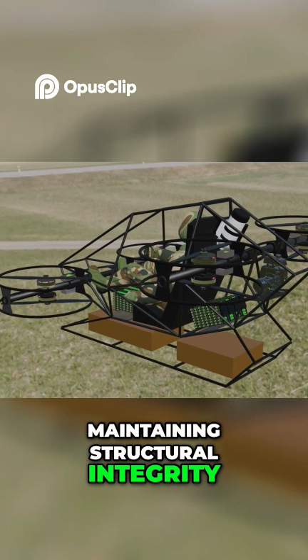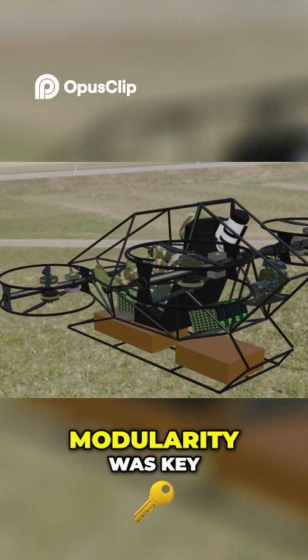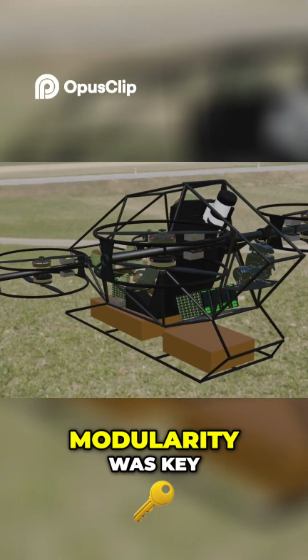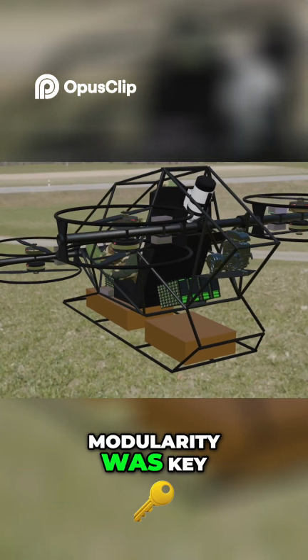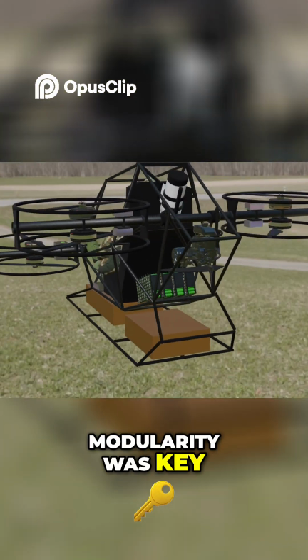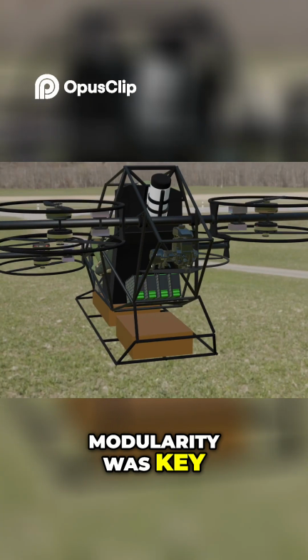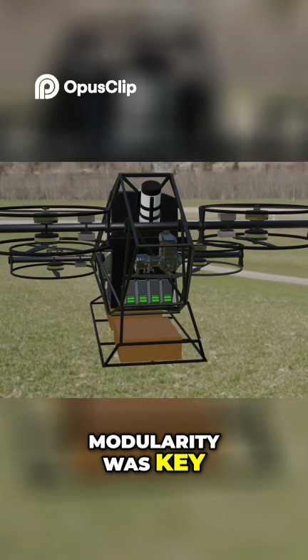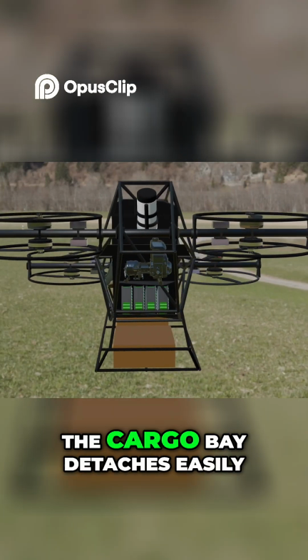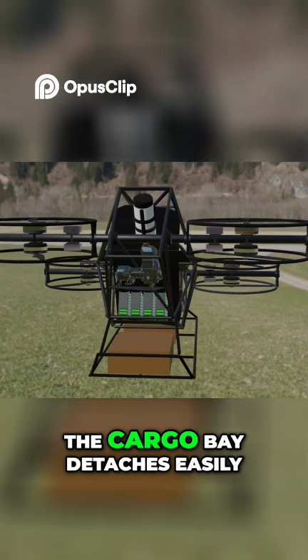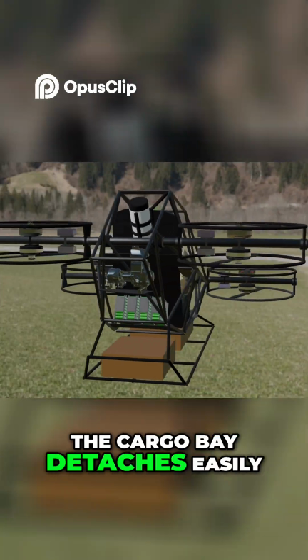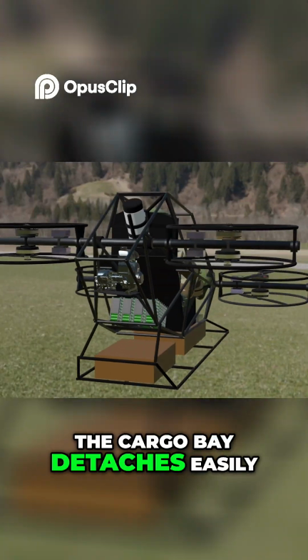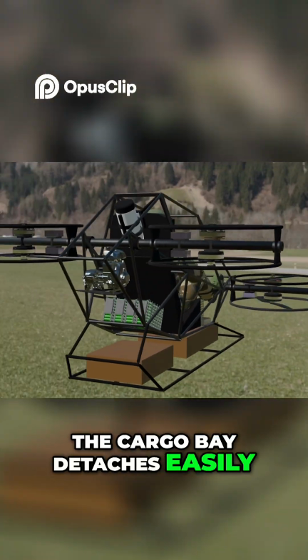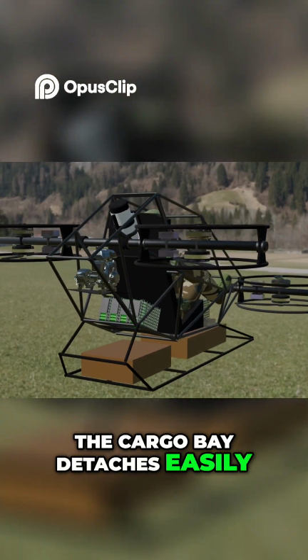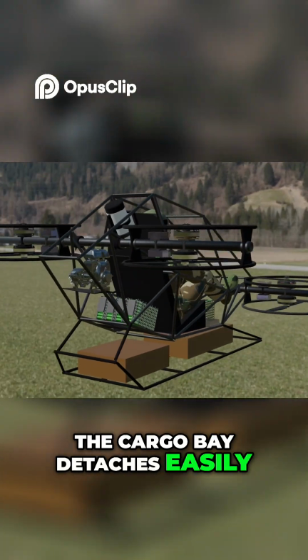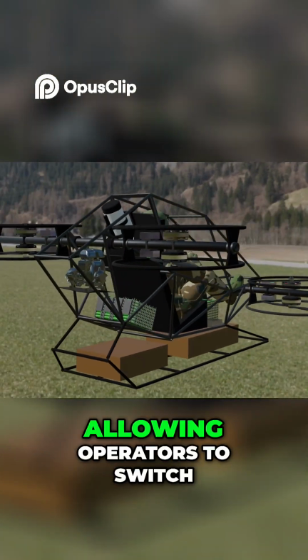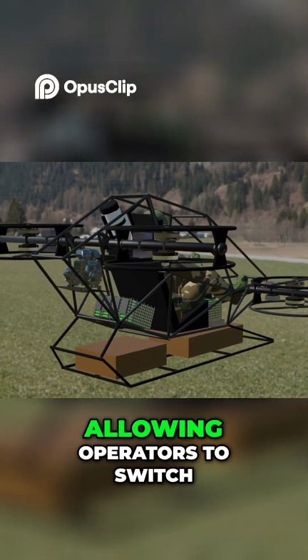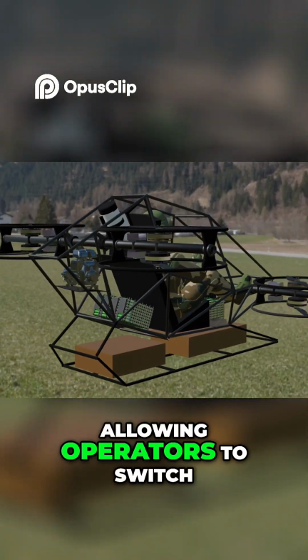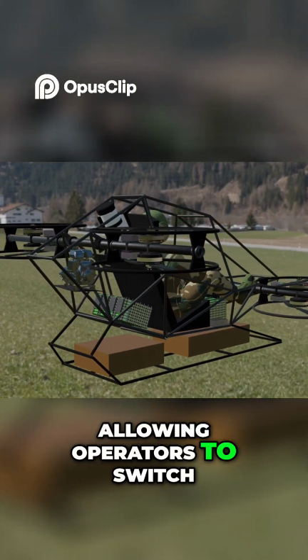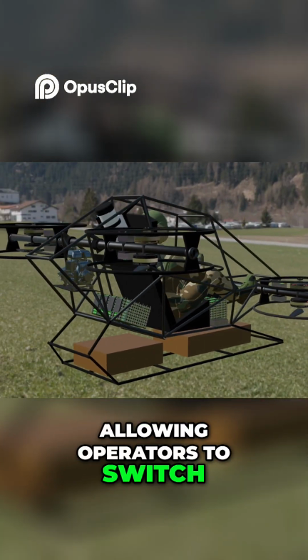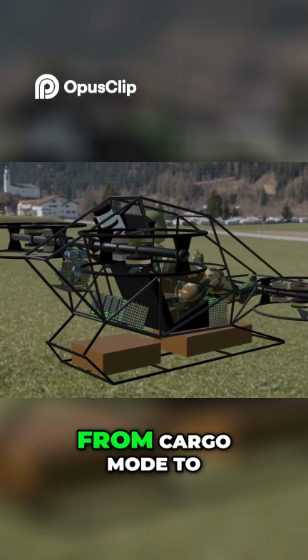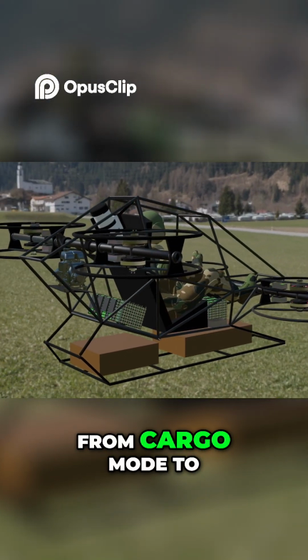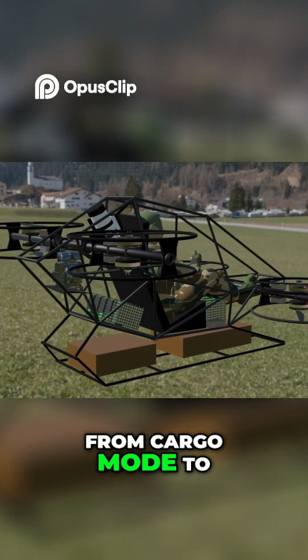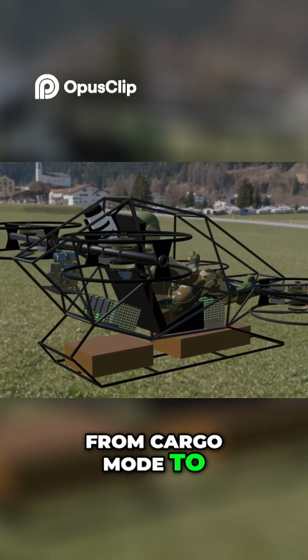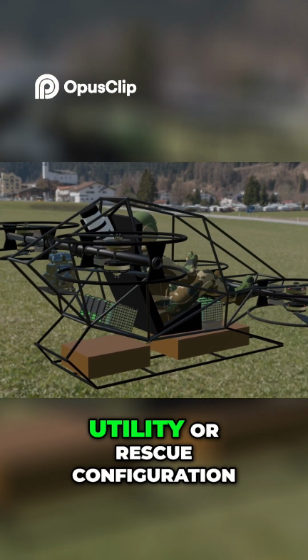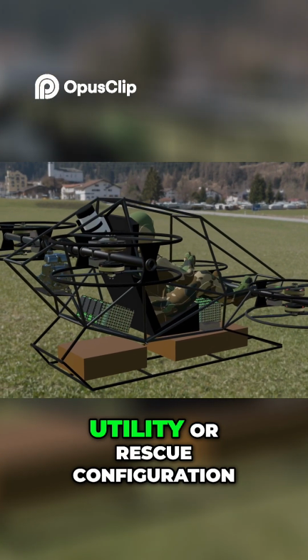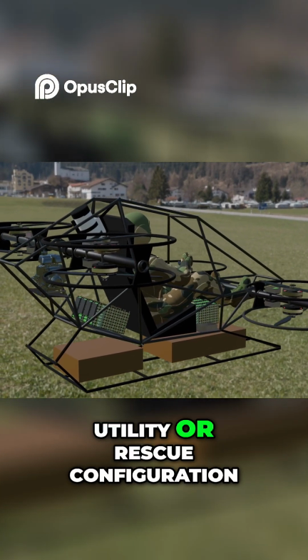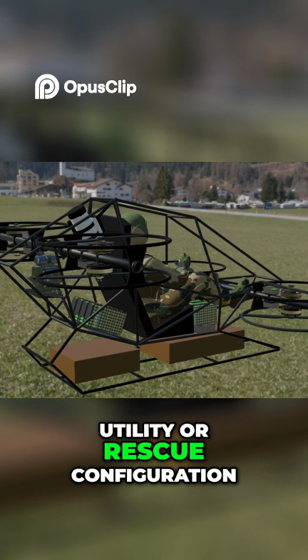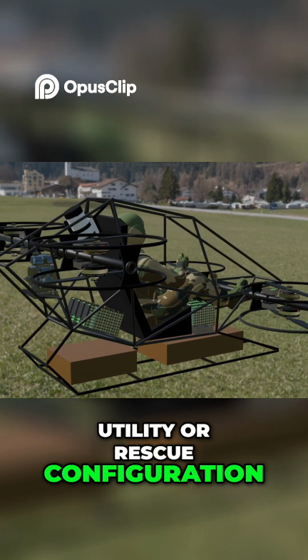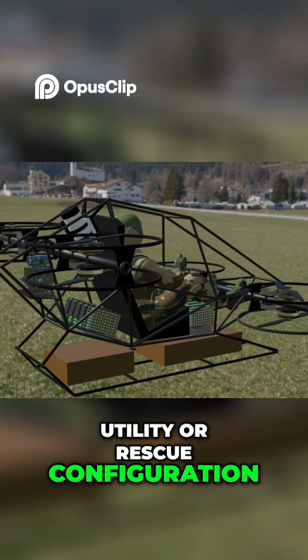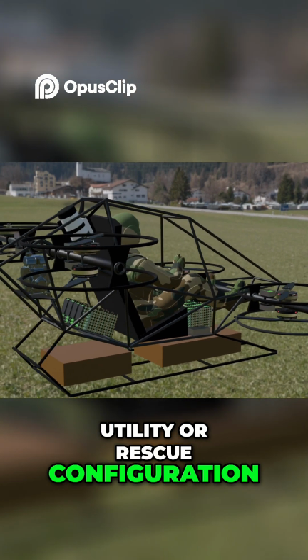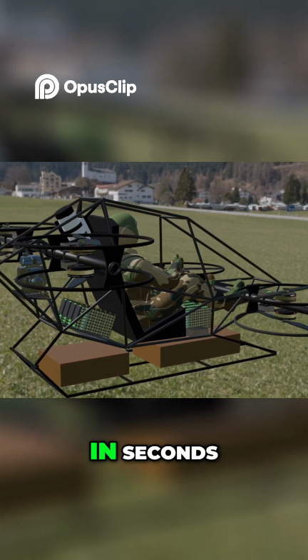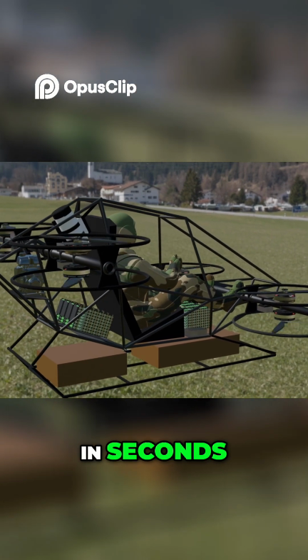Modularity was key. The cargo bay detaches easily, allowing operators to switch from cargo mode to utility or rescue configuration in seconds.